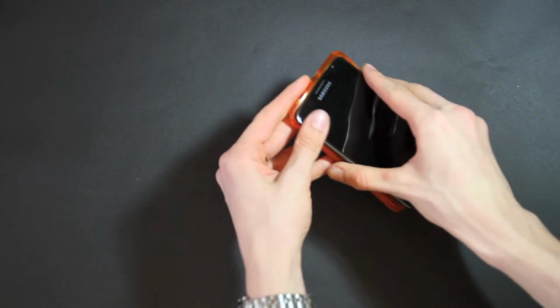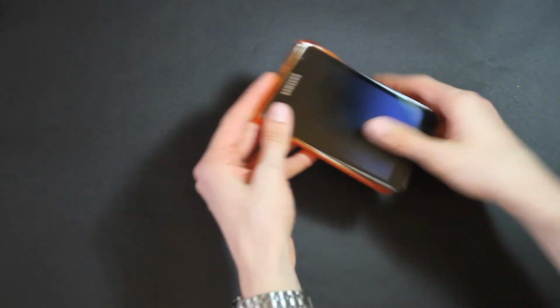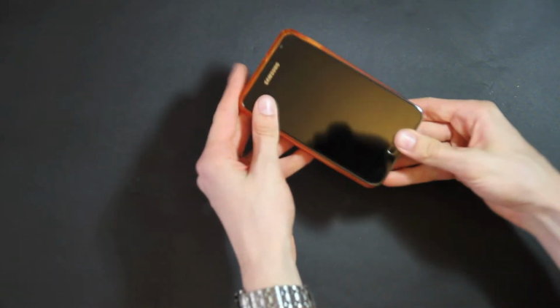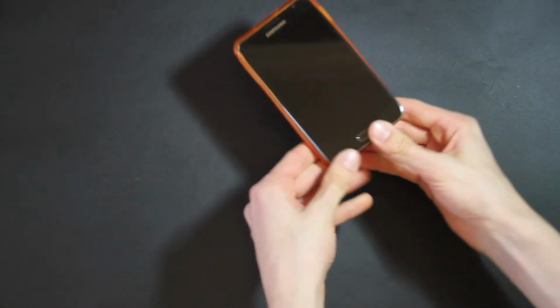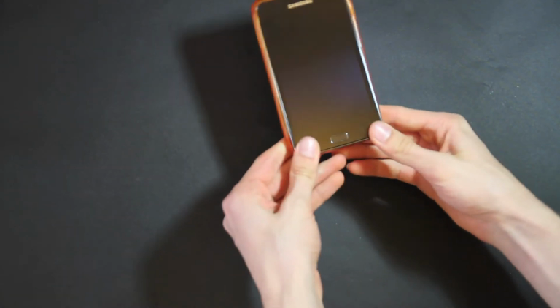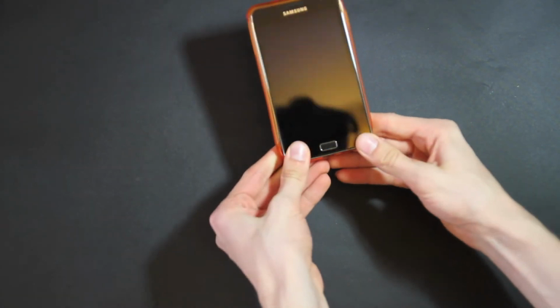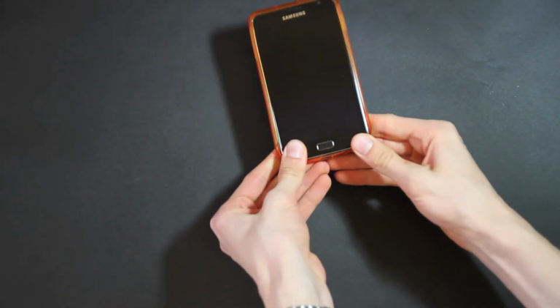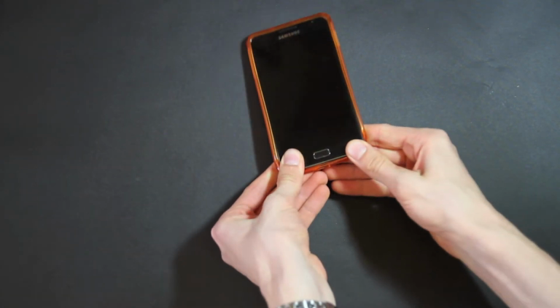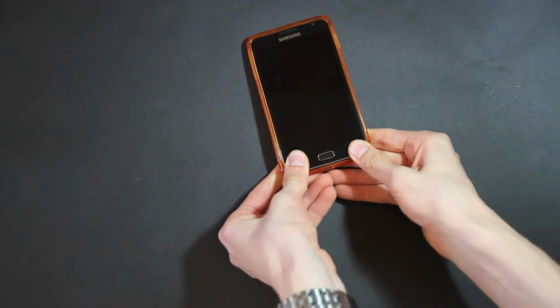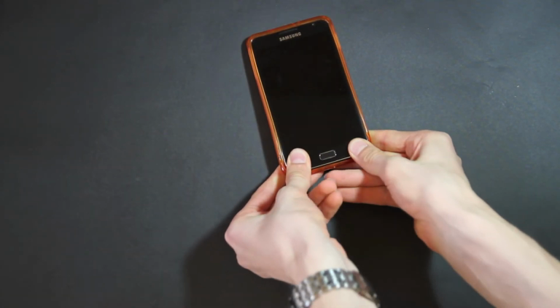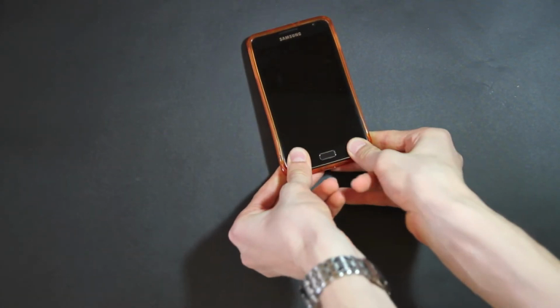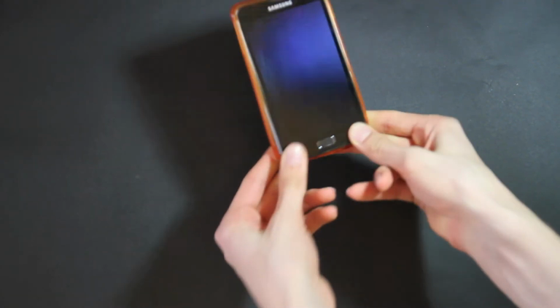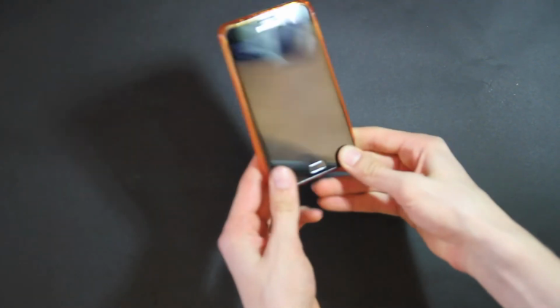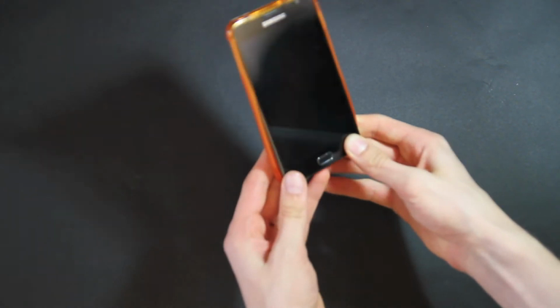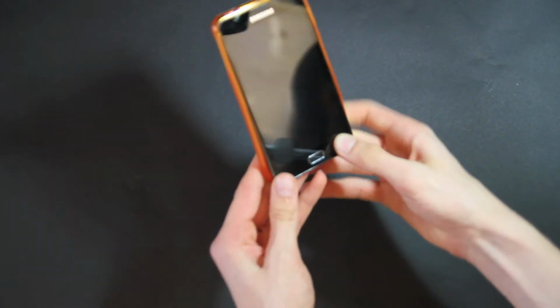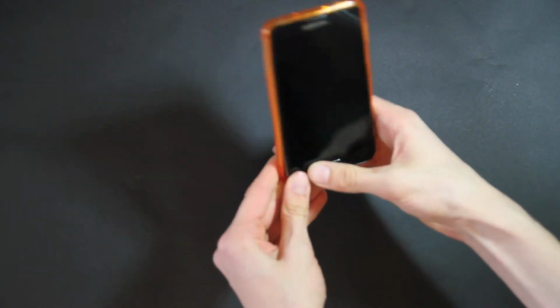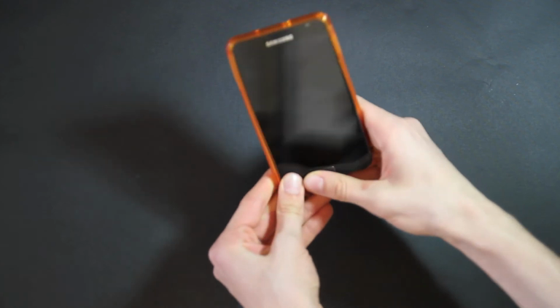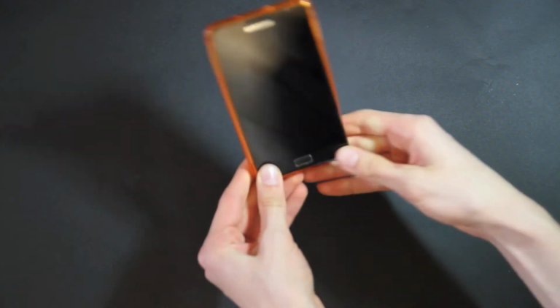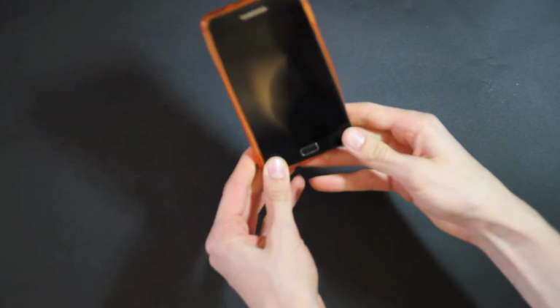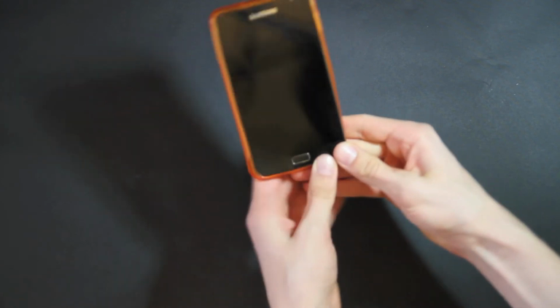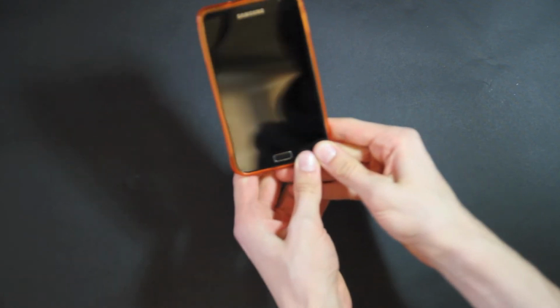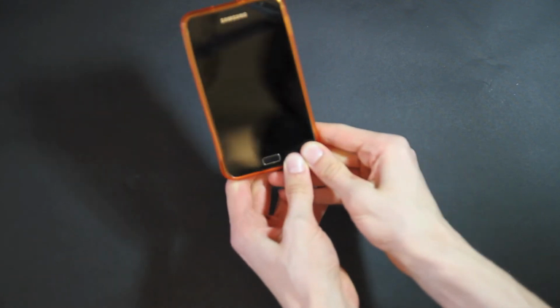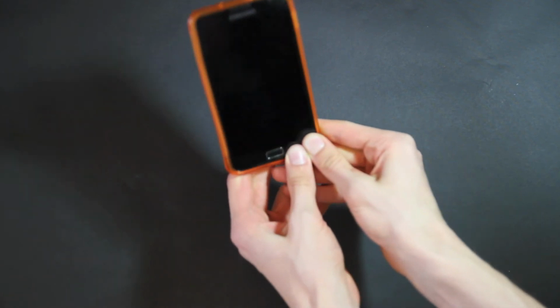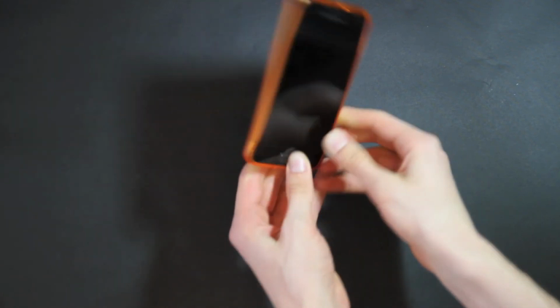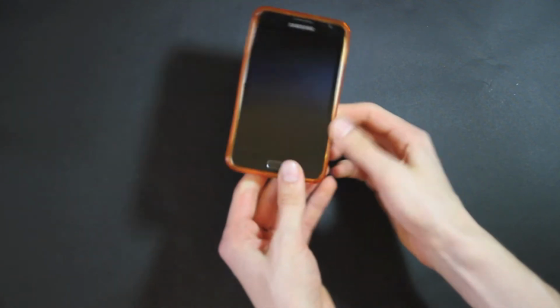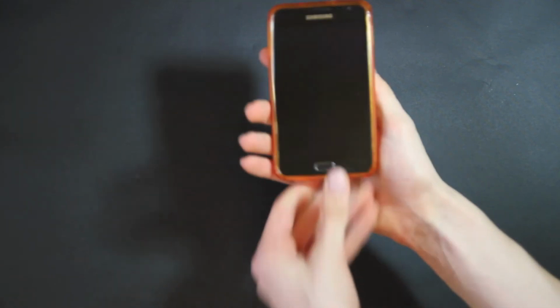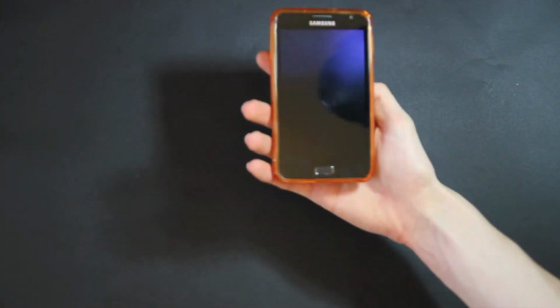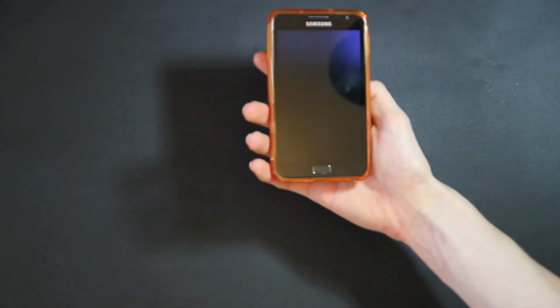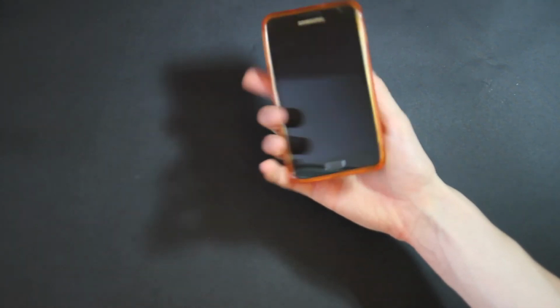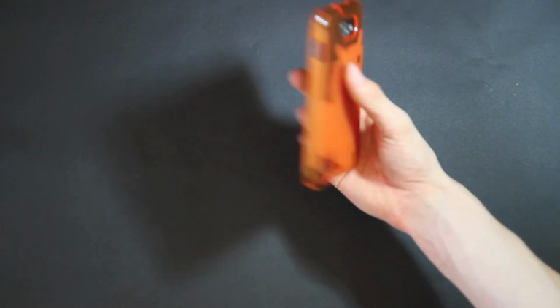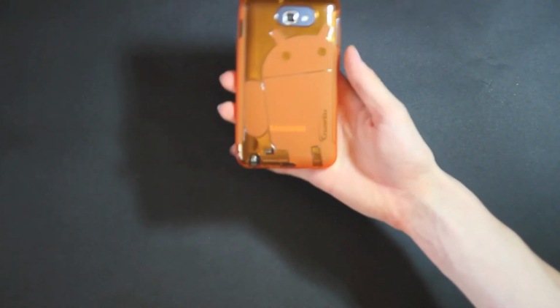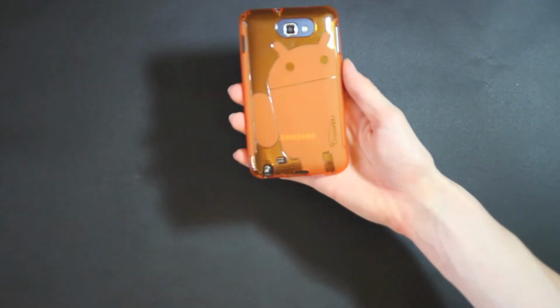Find it easiest to pop the top corners in first and then press the bottom ones down. It can be a little bit tricky at times, but if you keep working it will get there — it's a nice snug fit, not going to fall off.